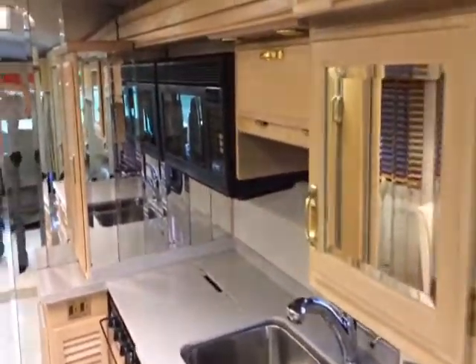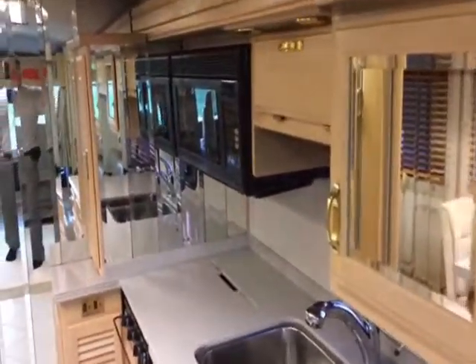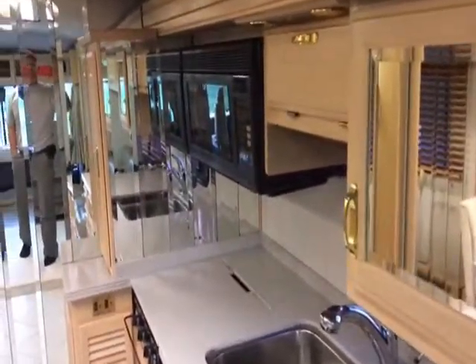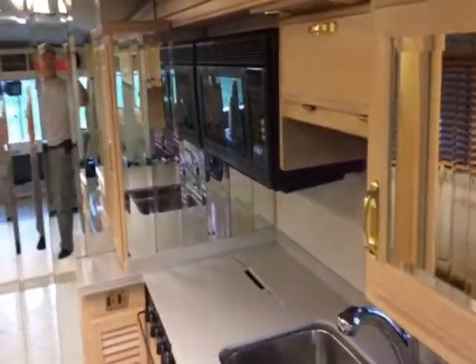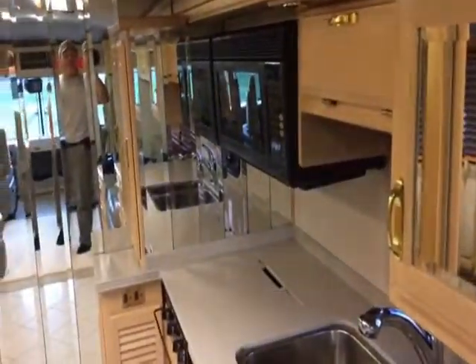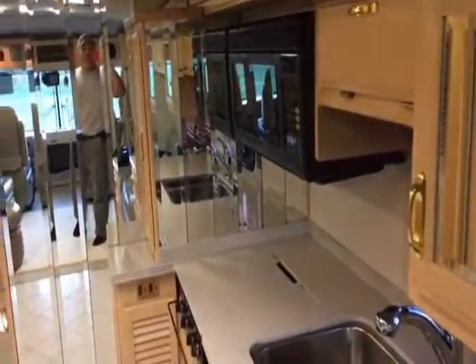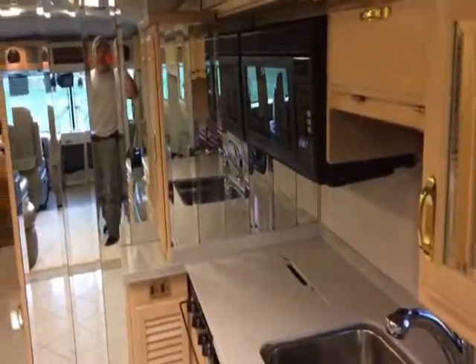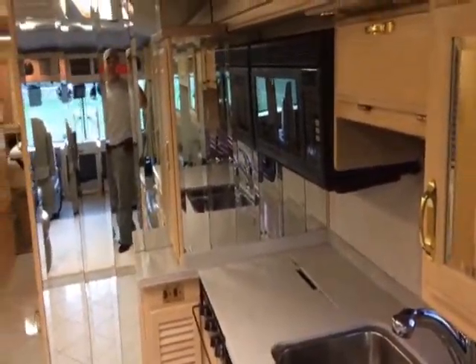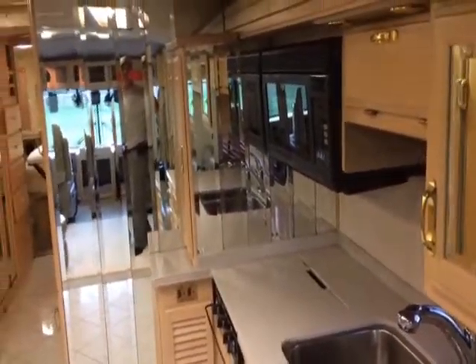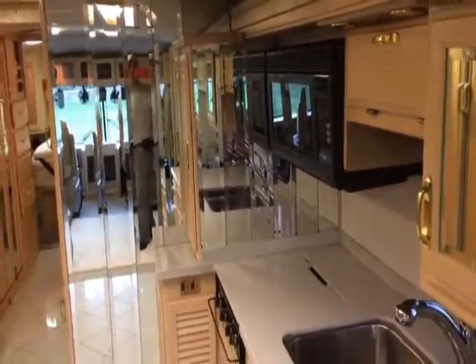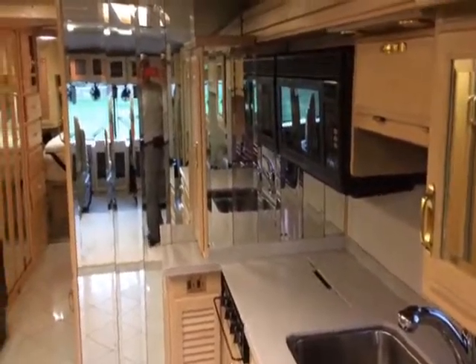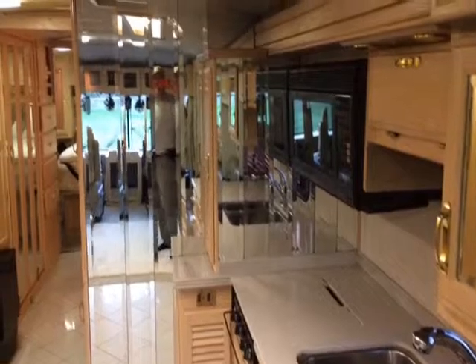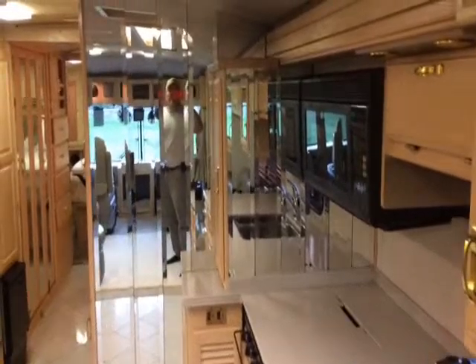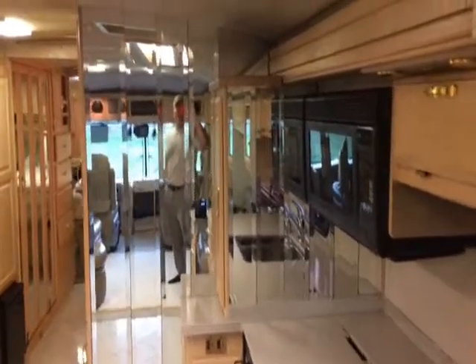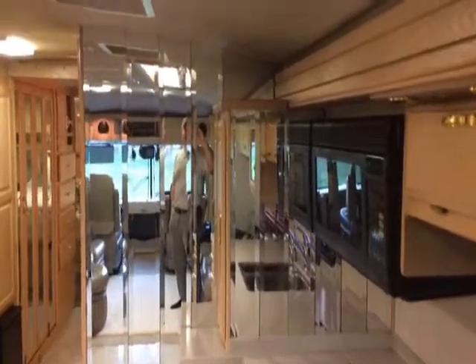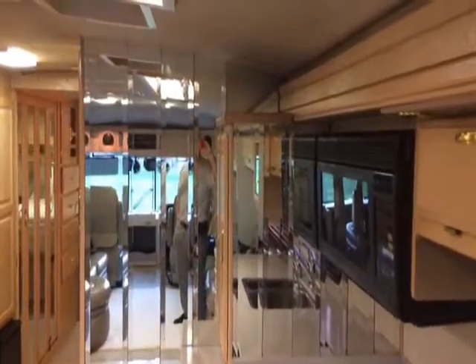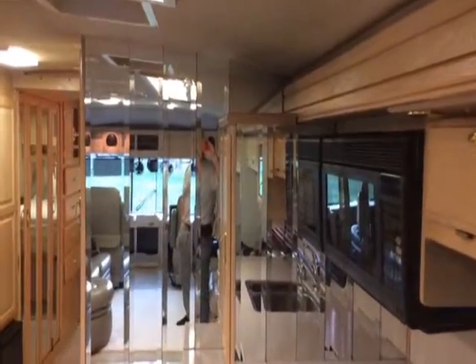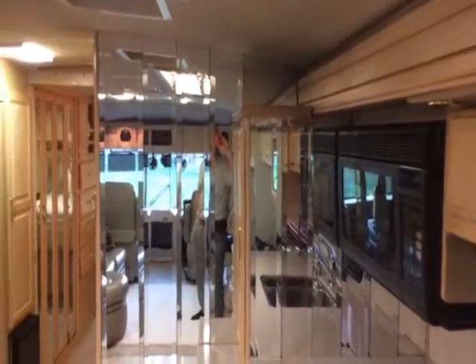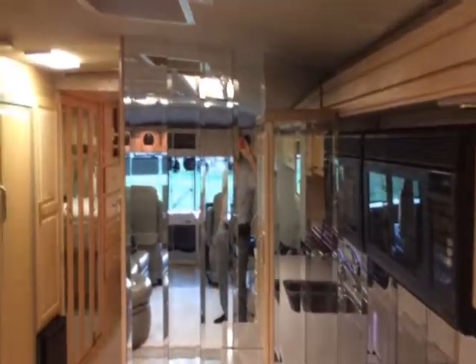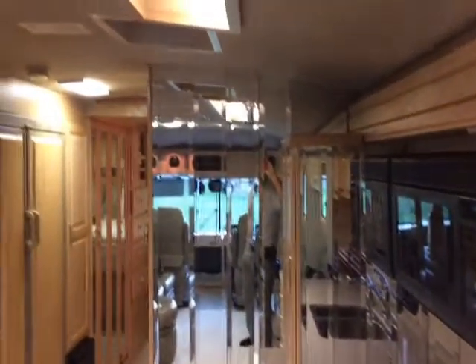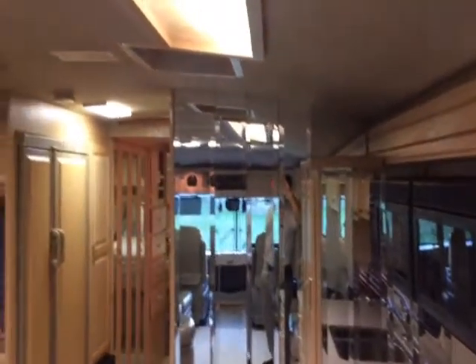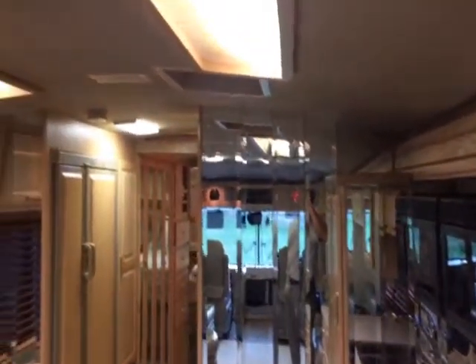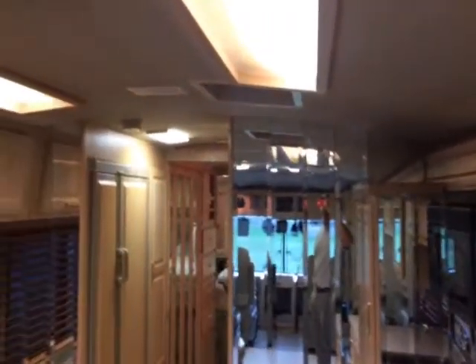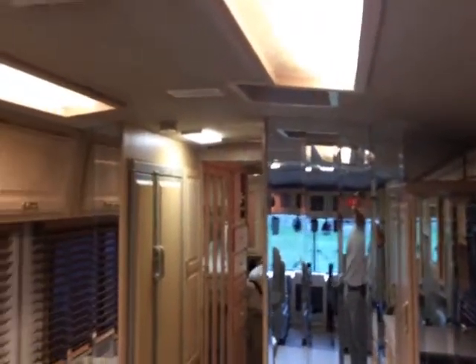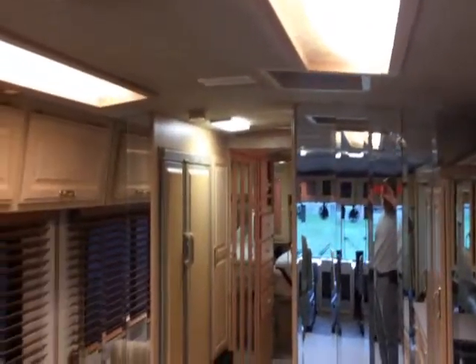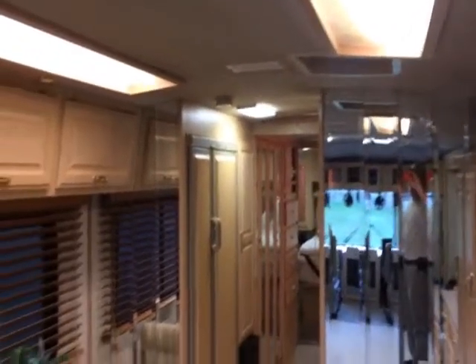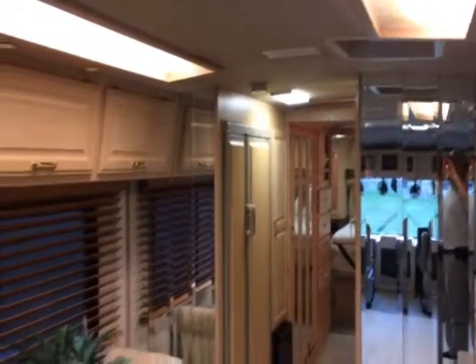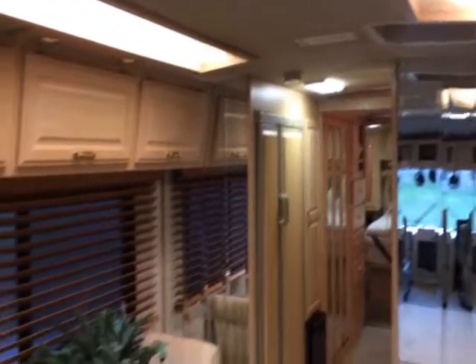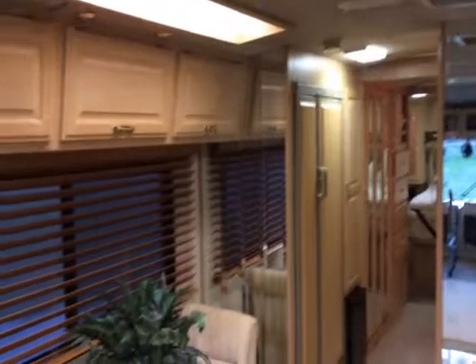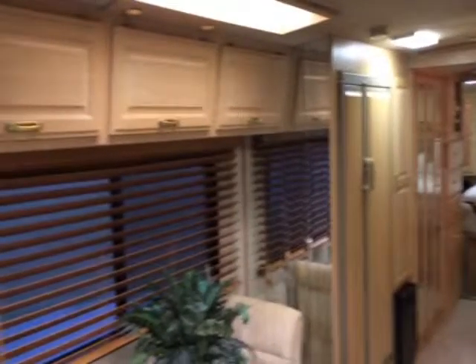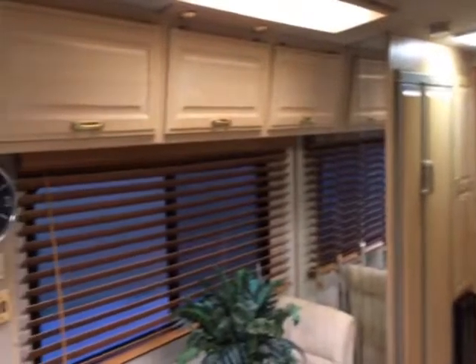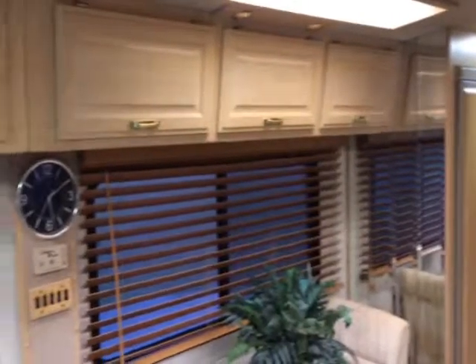It is the American Eagle — it's a Fleetwood, it's the big diesel pusher. You can see it does have a crack on one of the mirrors up top right there, but everything appears to be in pretty decent condition. Nice clean machine, nice clean motorhome right here.